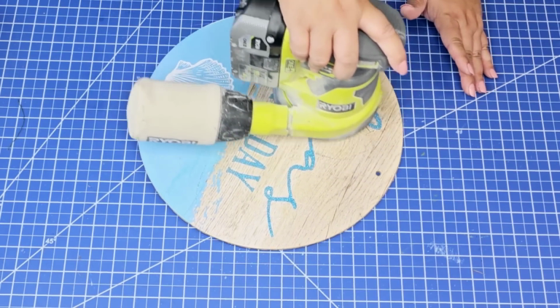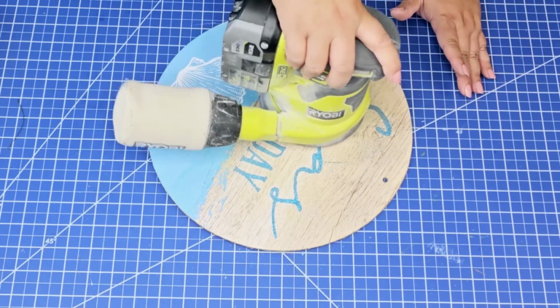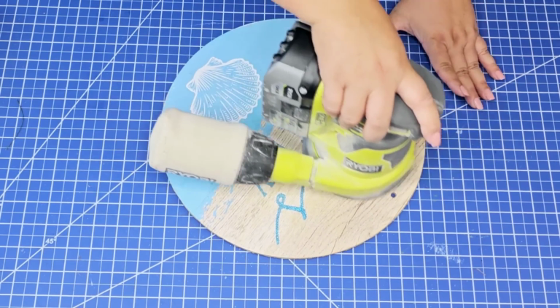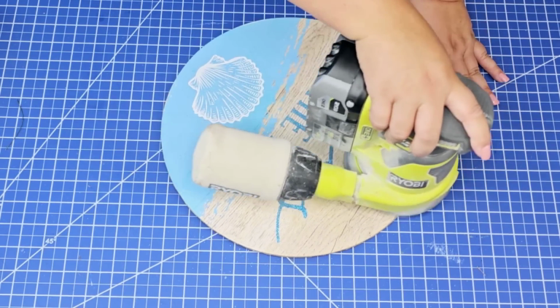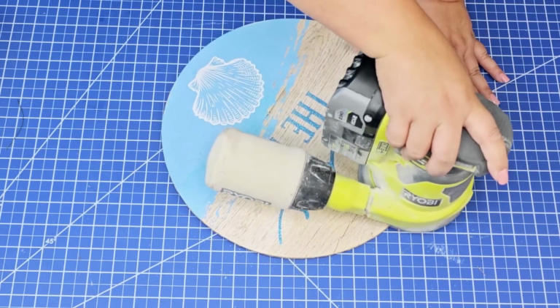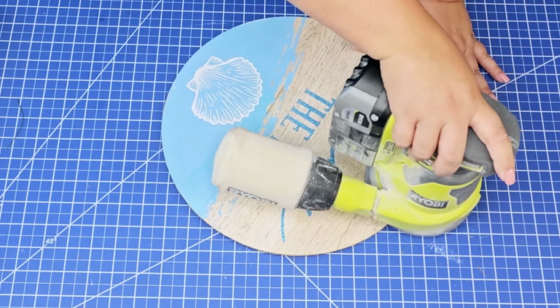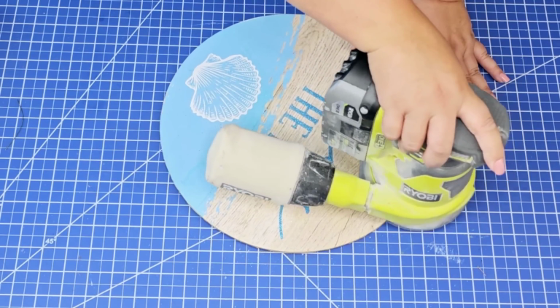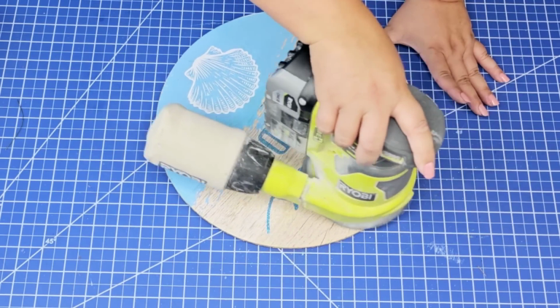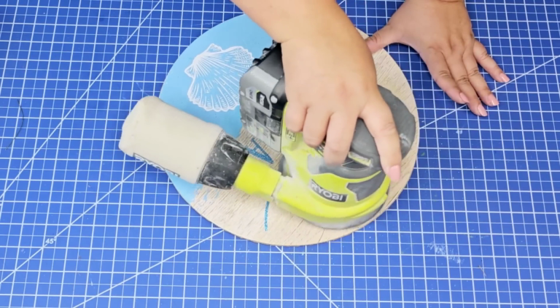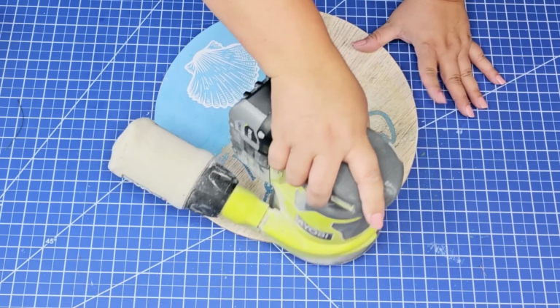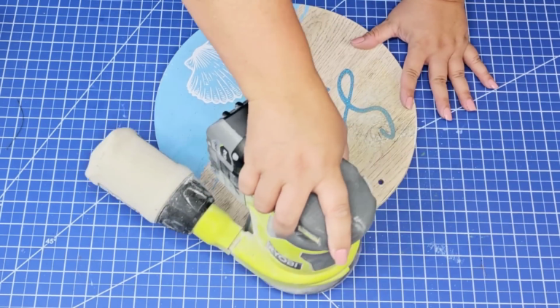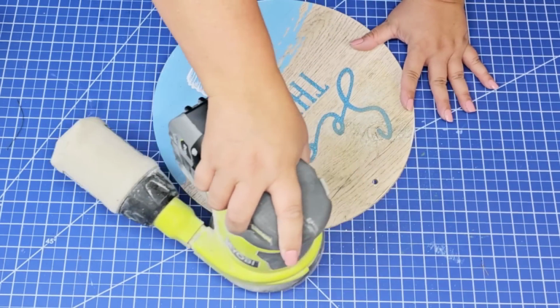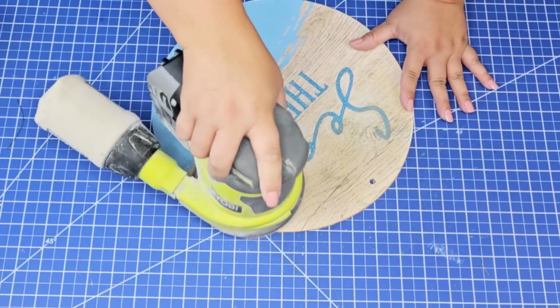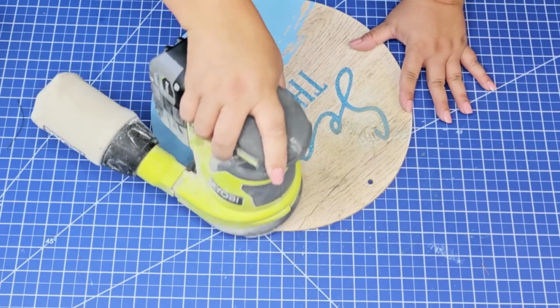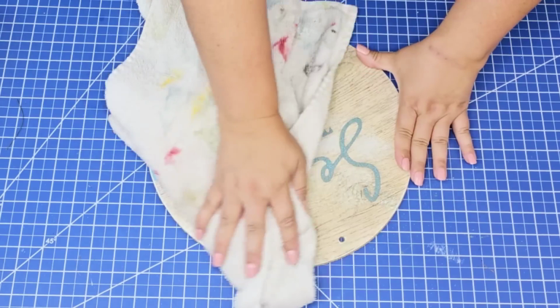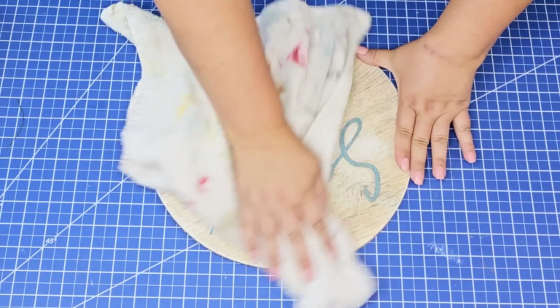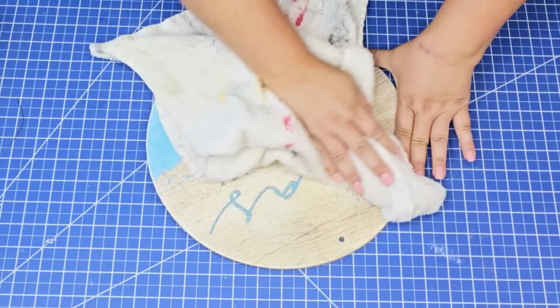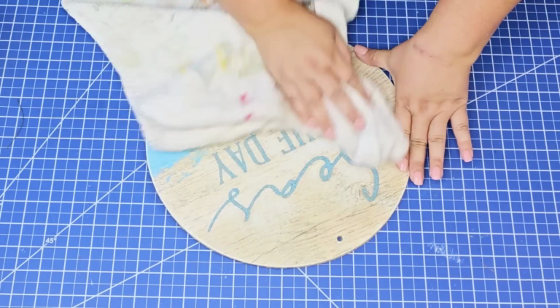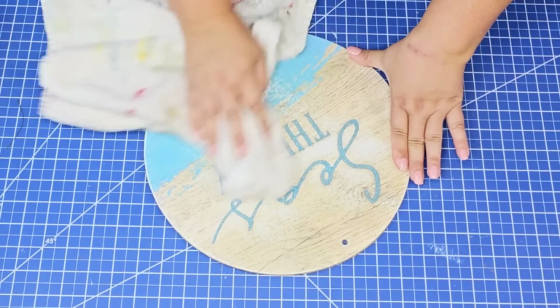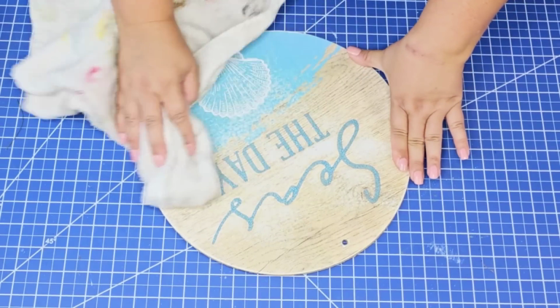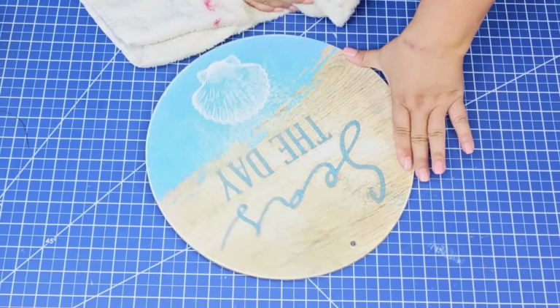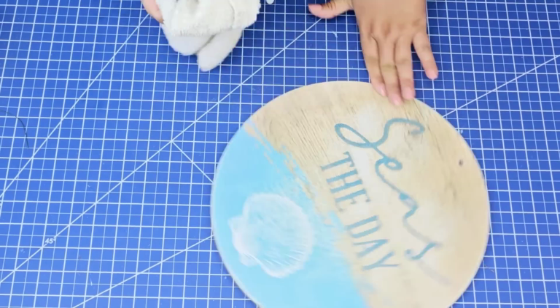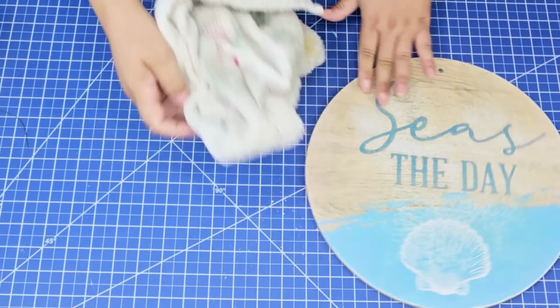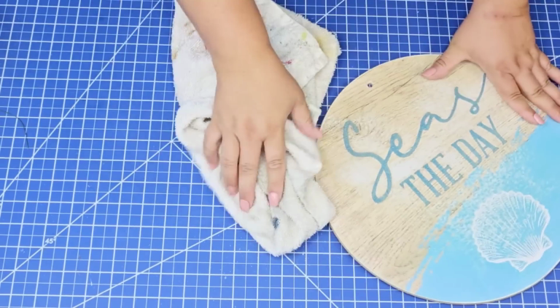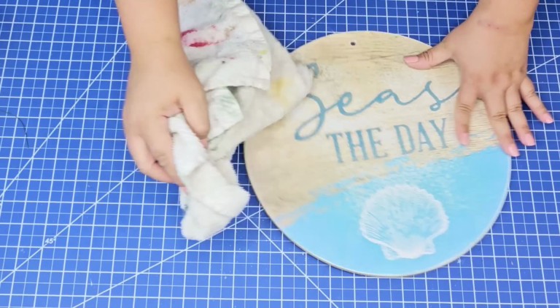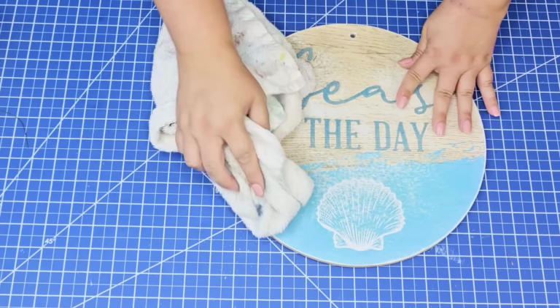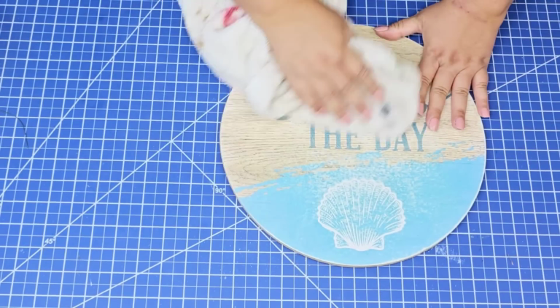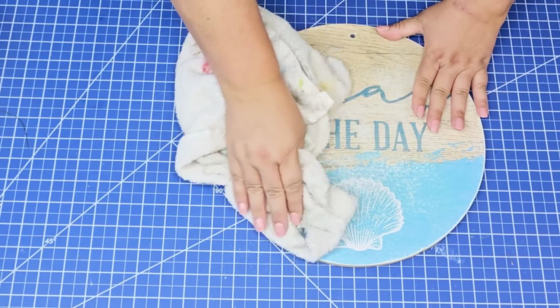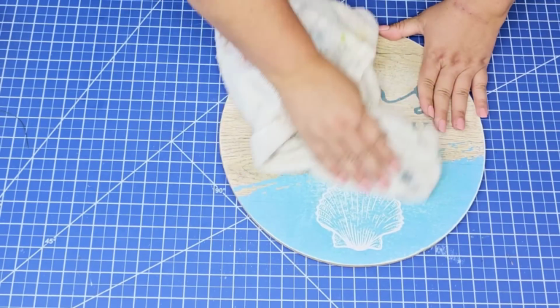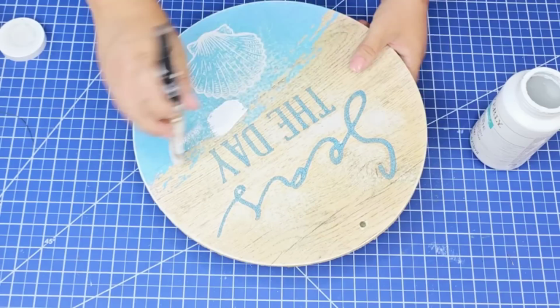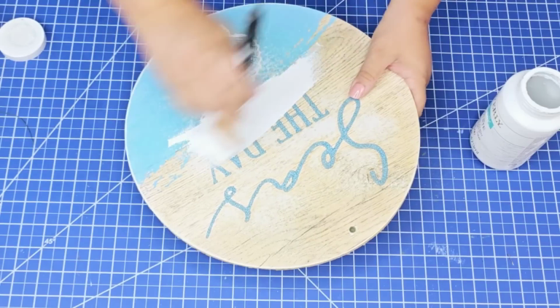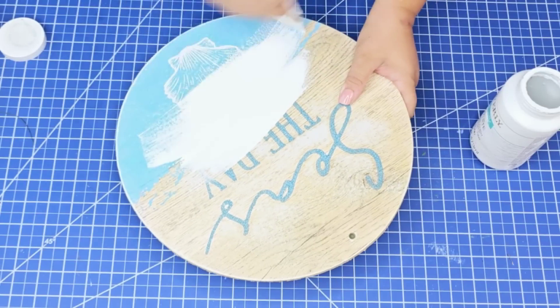I'm going to remove everything, including sanding down the surface to remove the glitter, and then wipe it well. This is very important because I want that vinyl to stick.